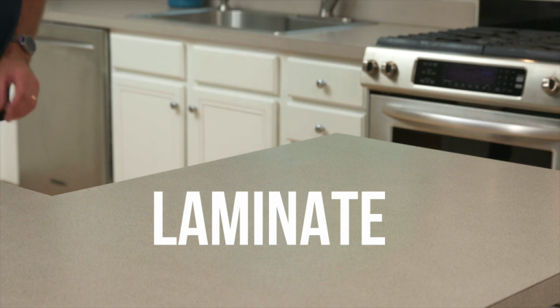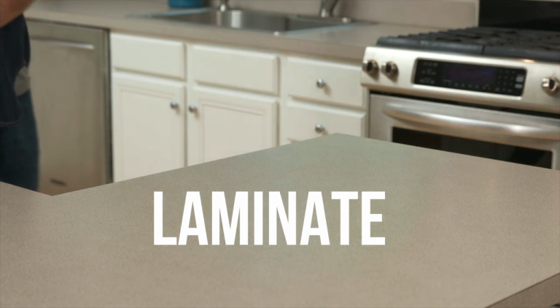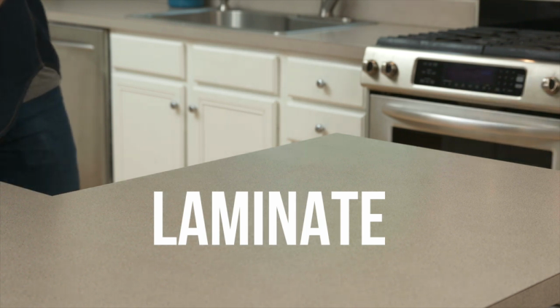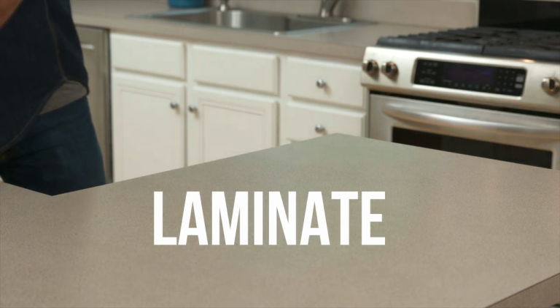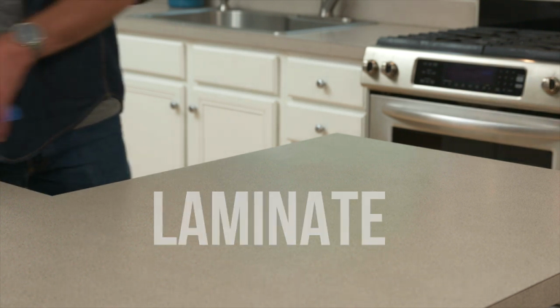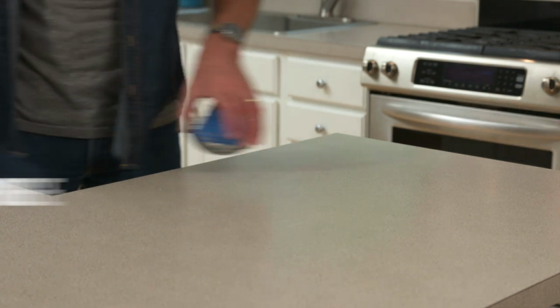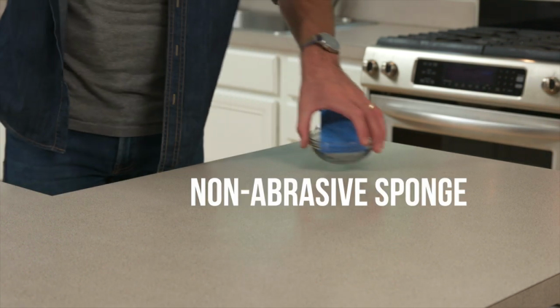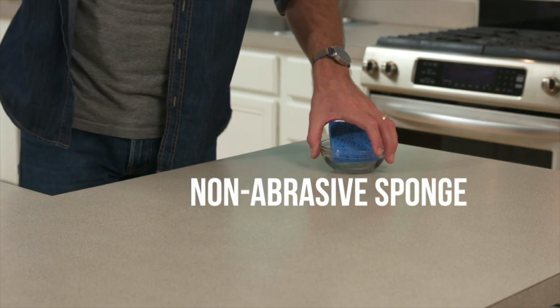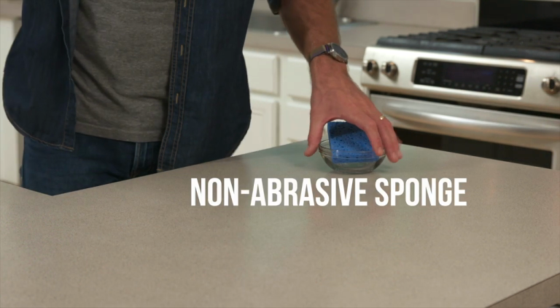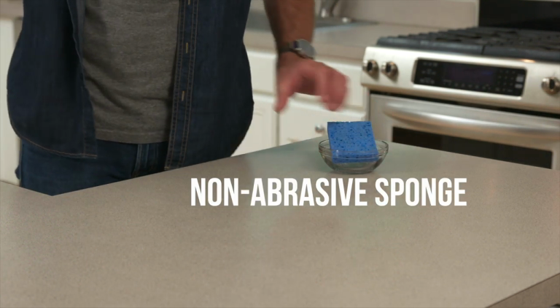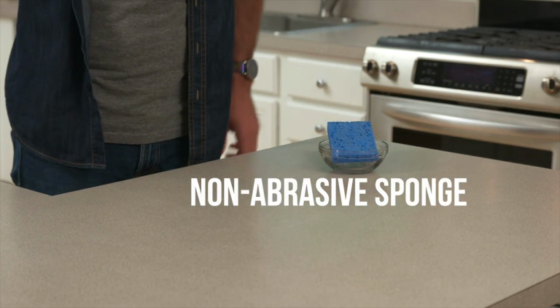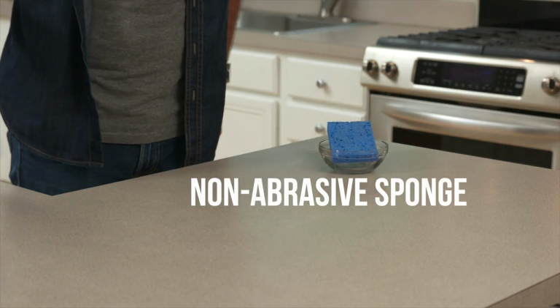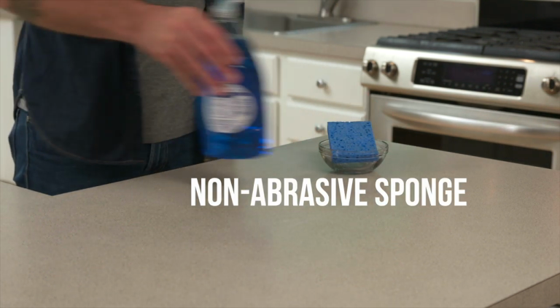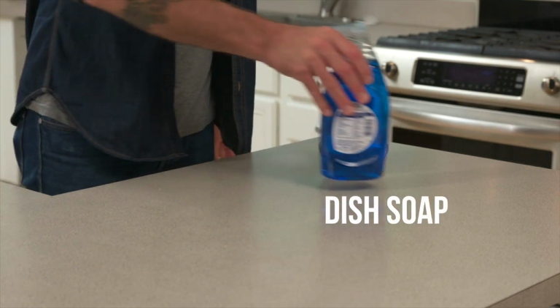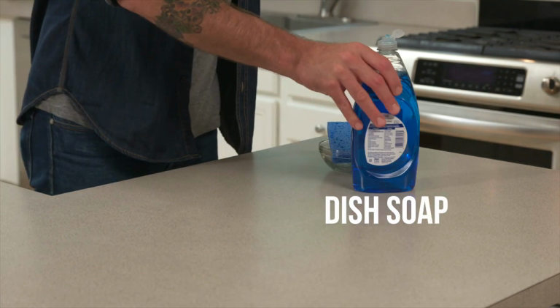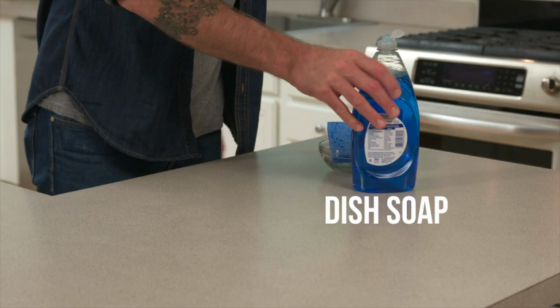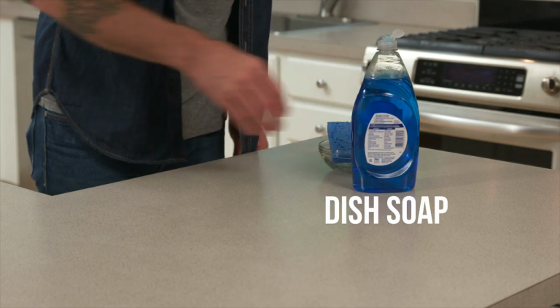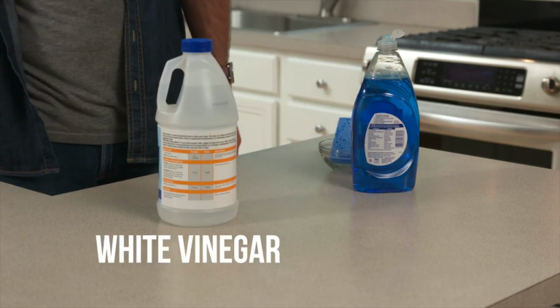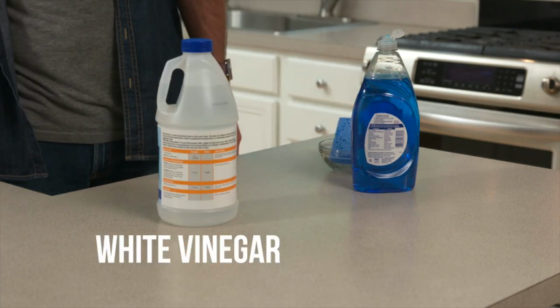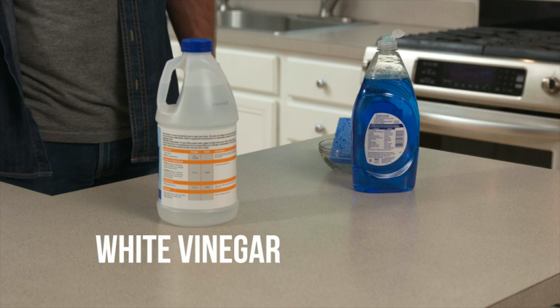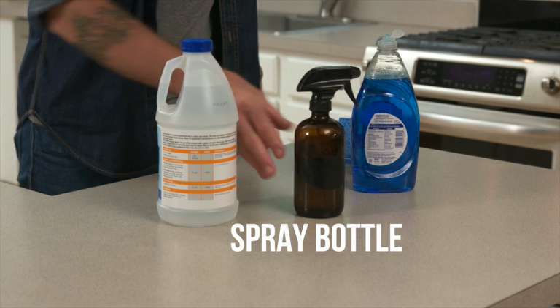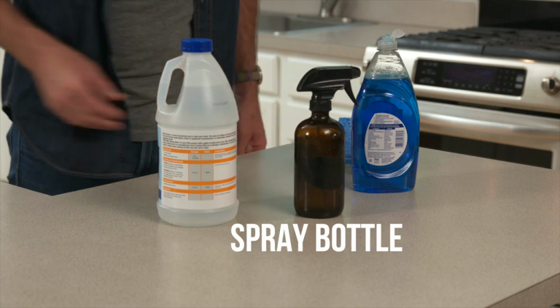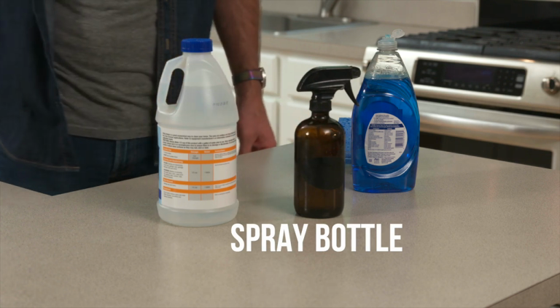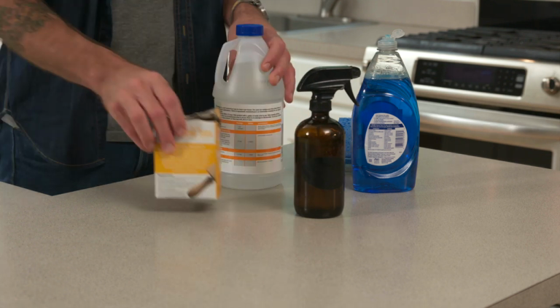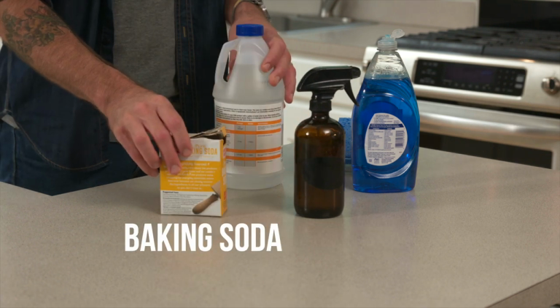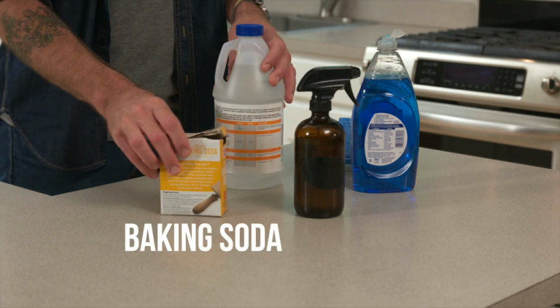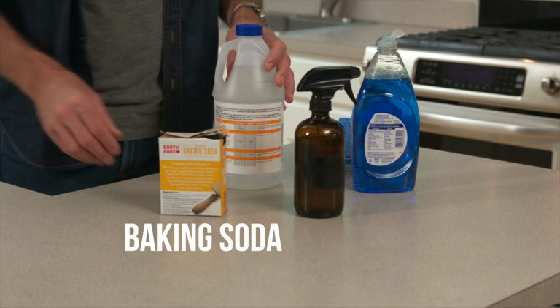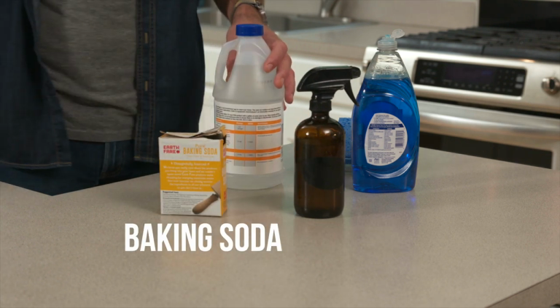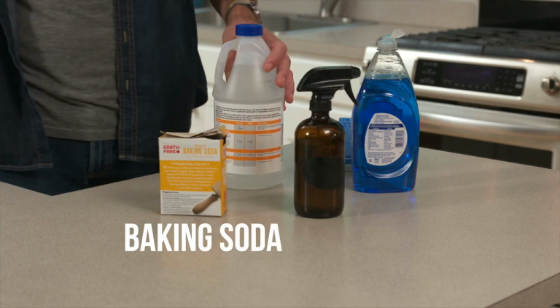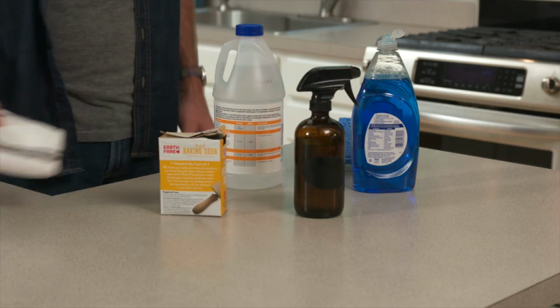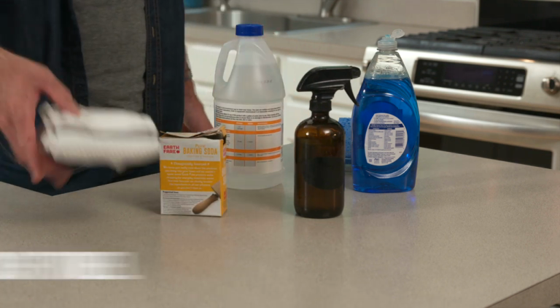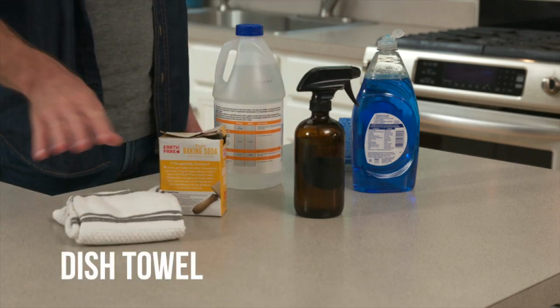For cleaning laminate countertops, you'll need a non-abrasive sponge, dish soap, white vinegar, a spray bottle, you may need some baking soda, and a clean dish towel.